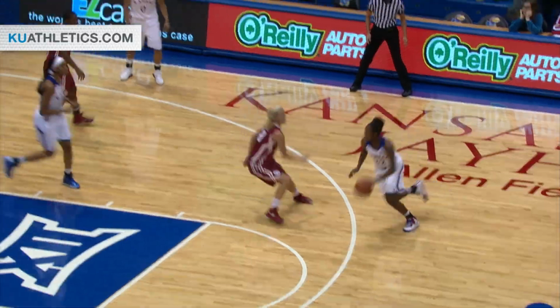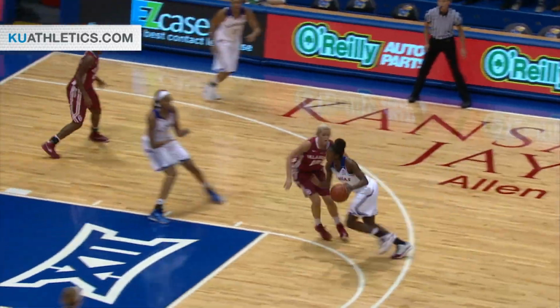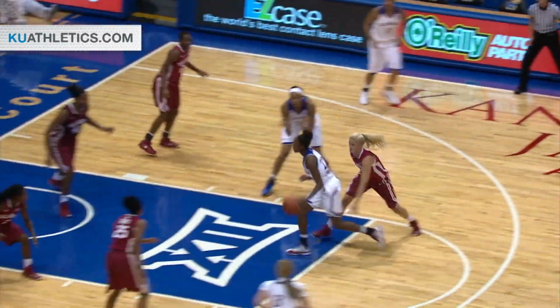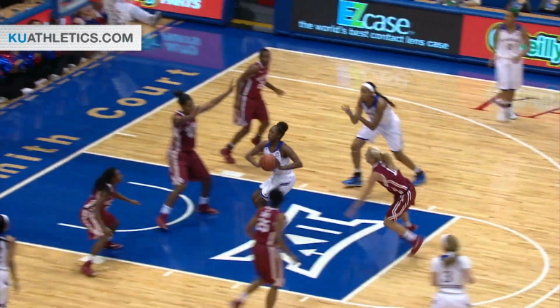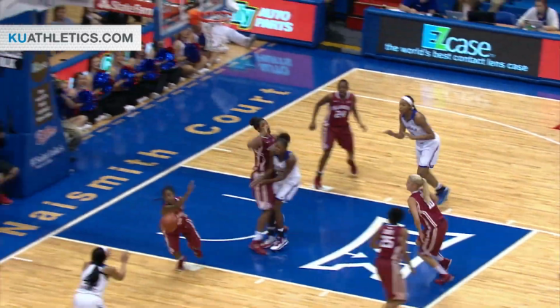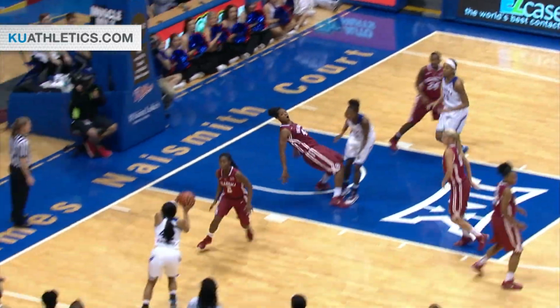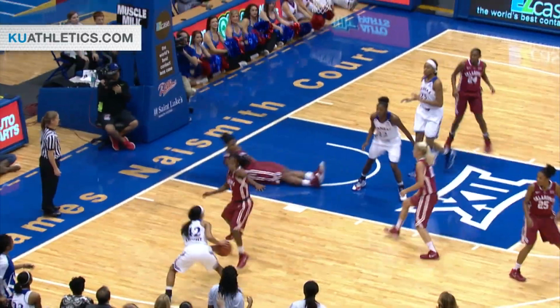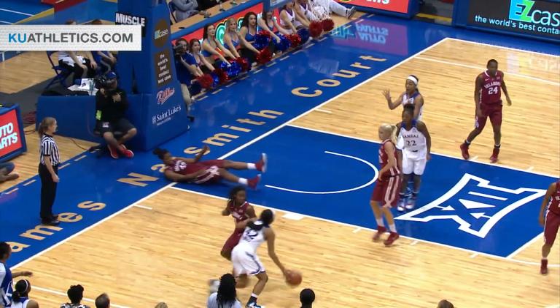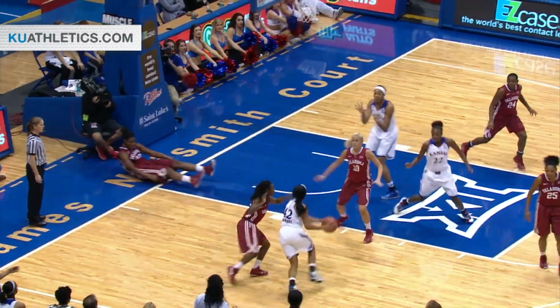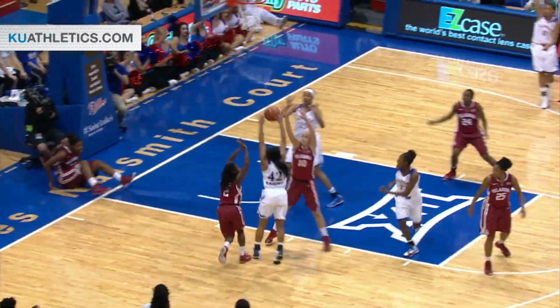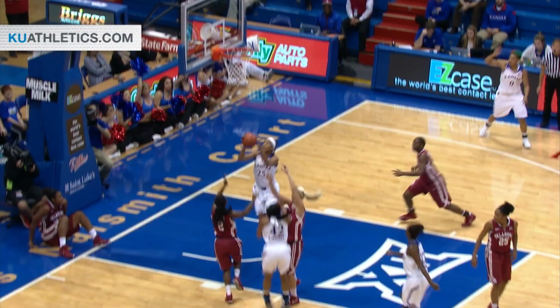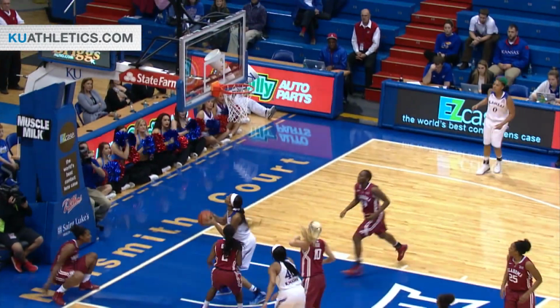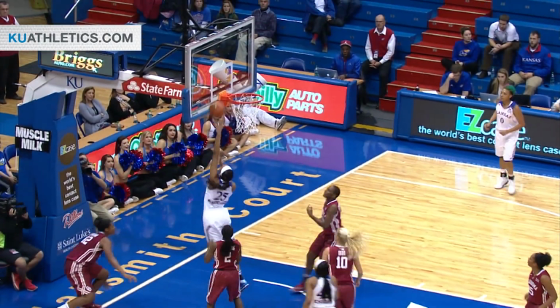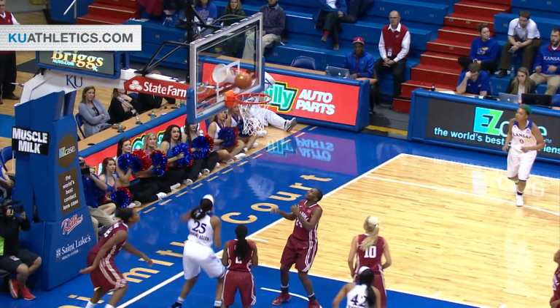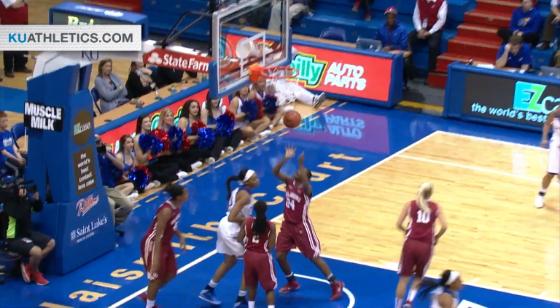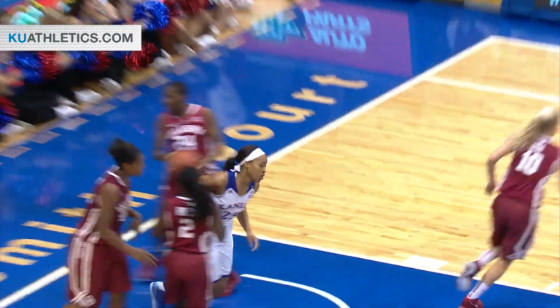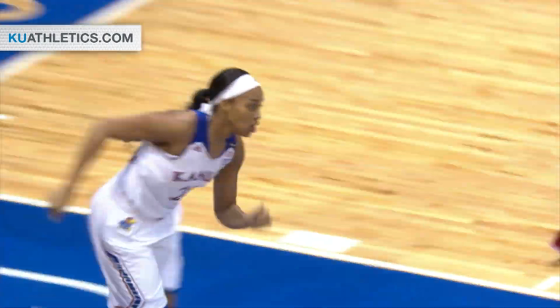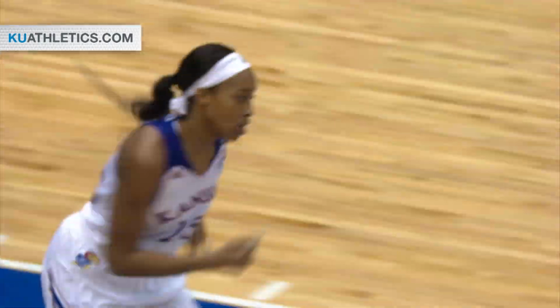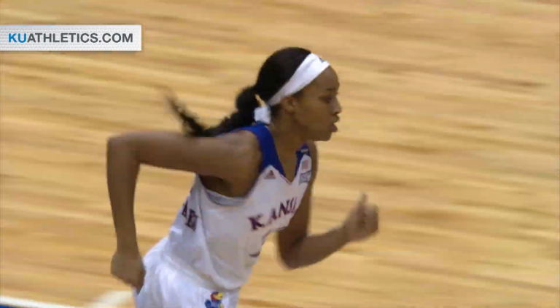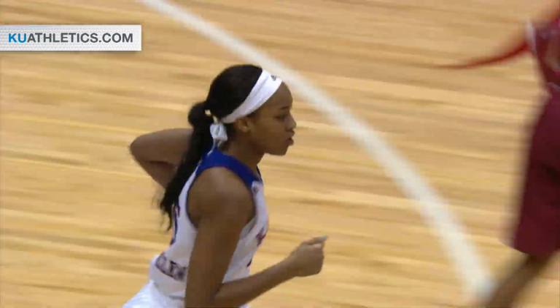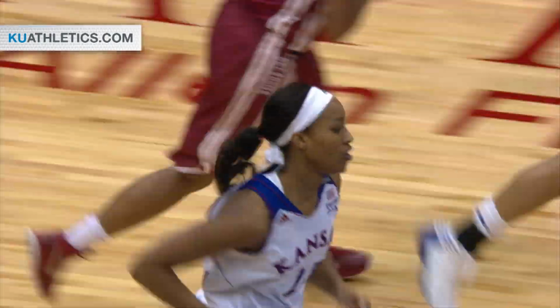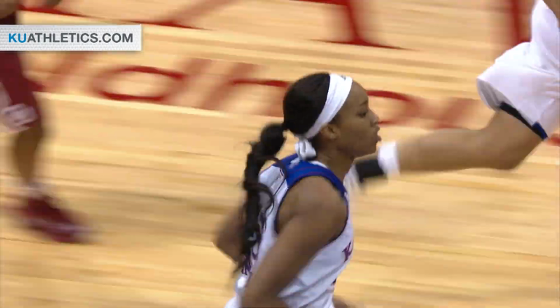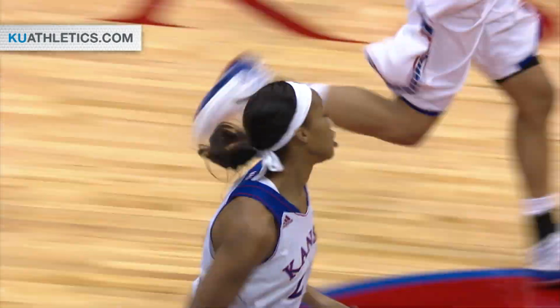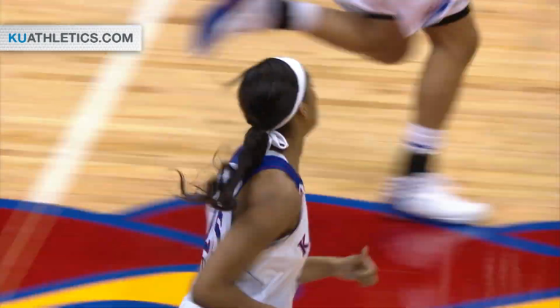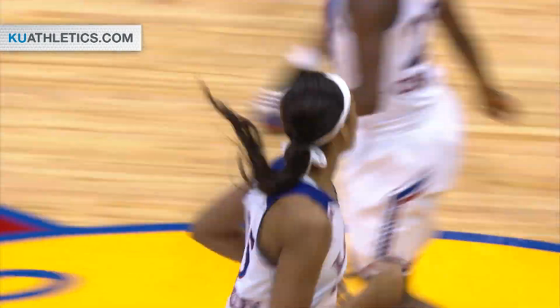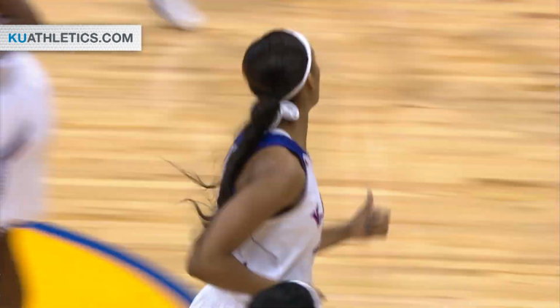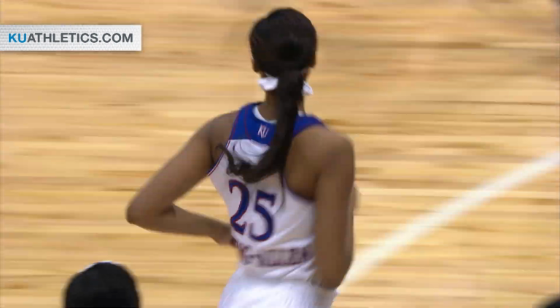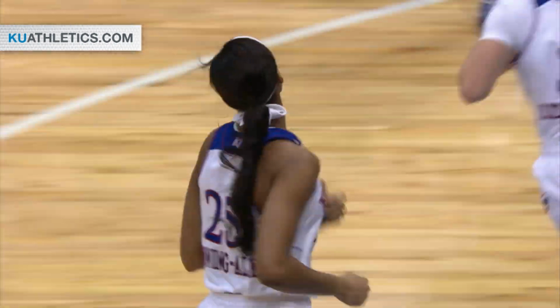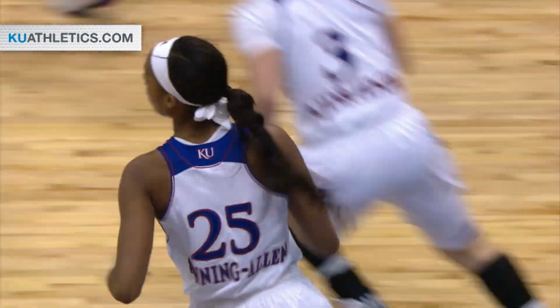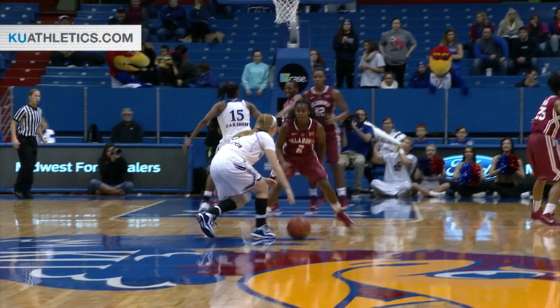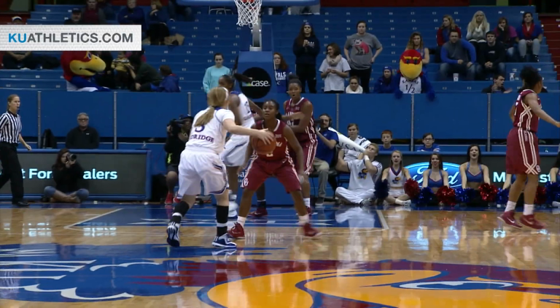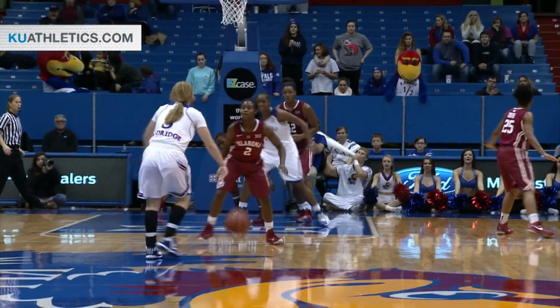Rotating perimeter now to Cheadle. Cheadle fakes a three then drives, gets it back to Knight on the baseline, inside Manny Ellen on the left side — layup is good. Sooner defender fell on the deck and Manny Ellen takes advantage. She's got back-to-back buckets.